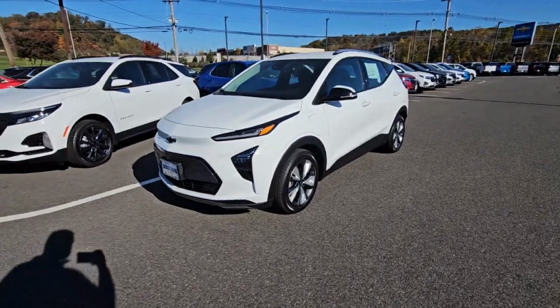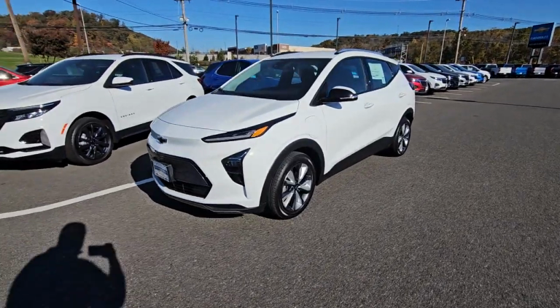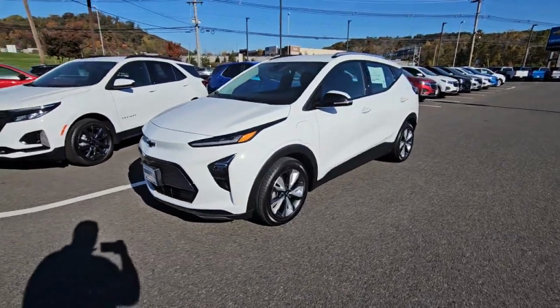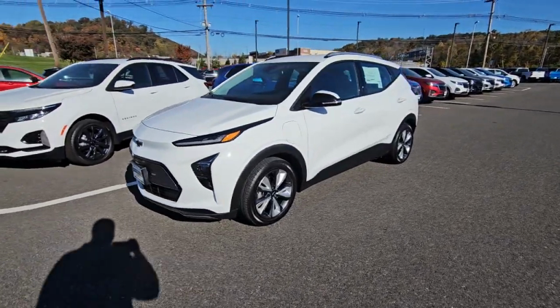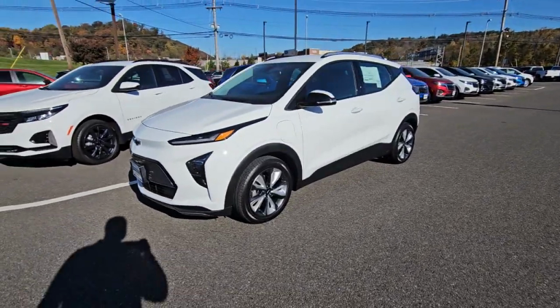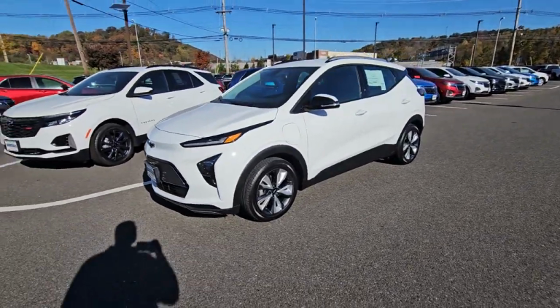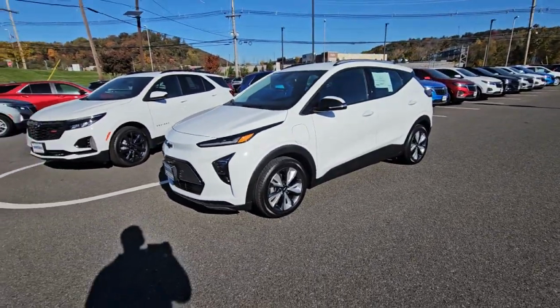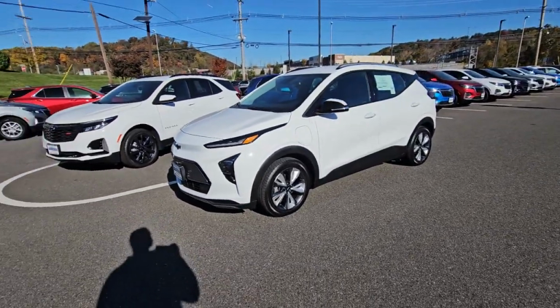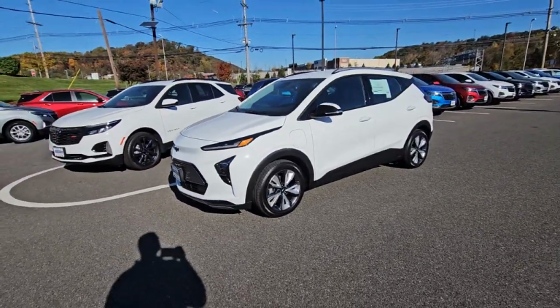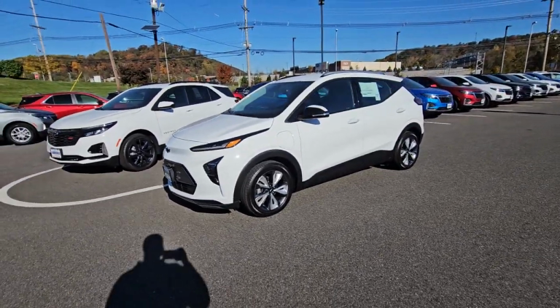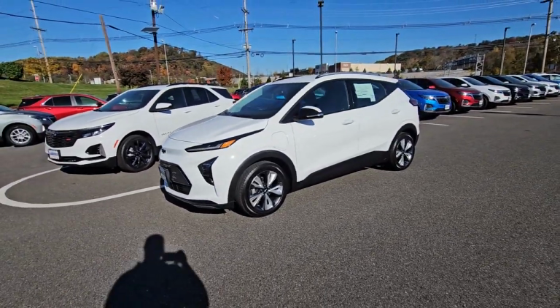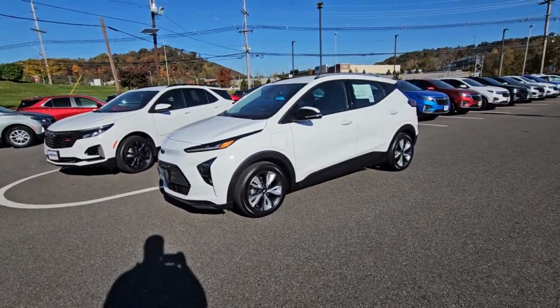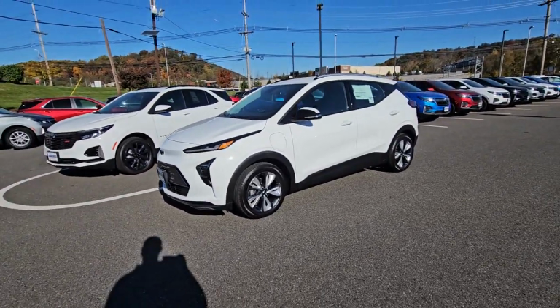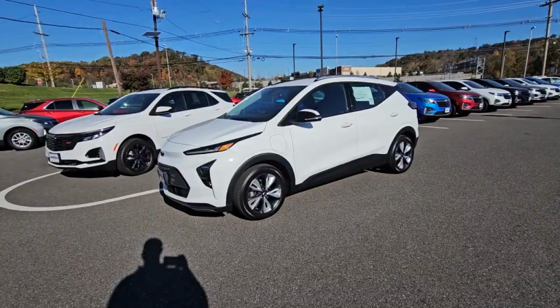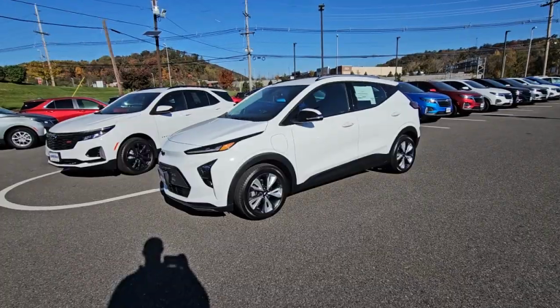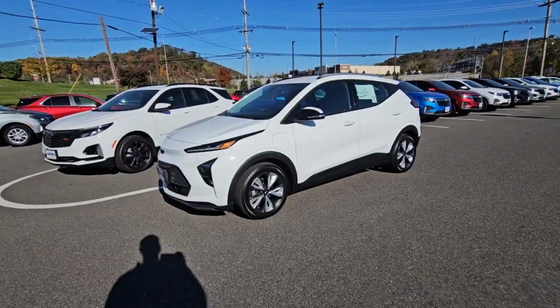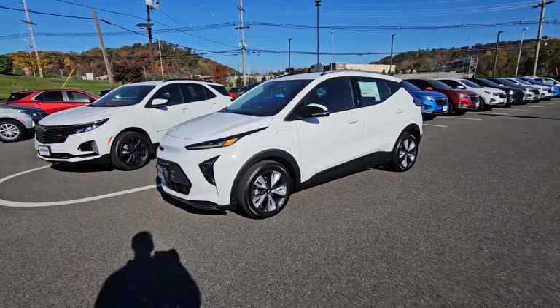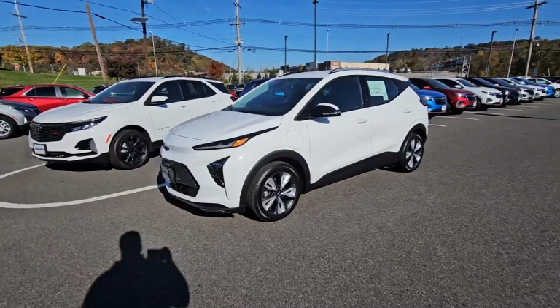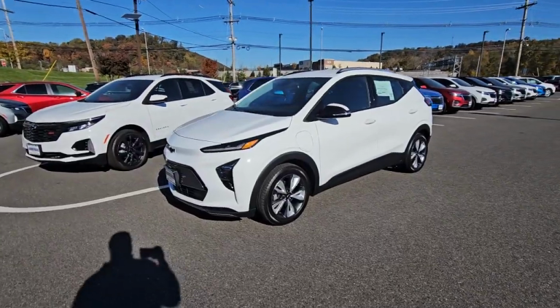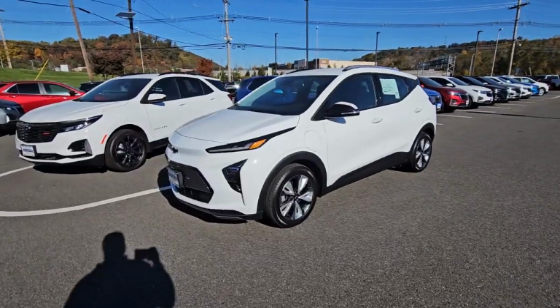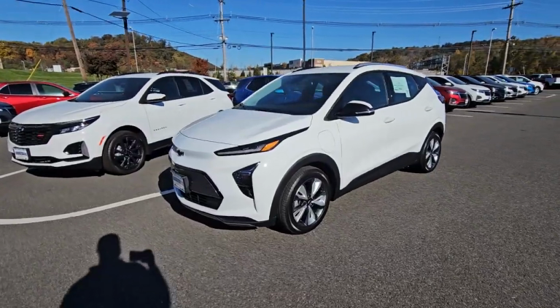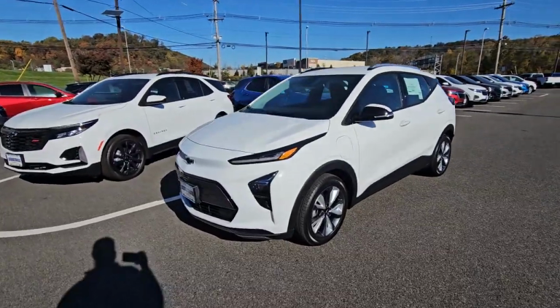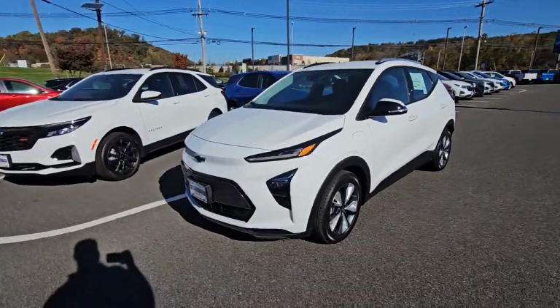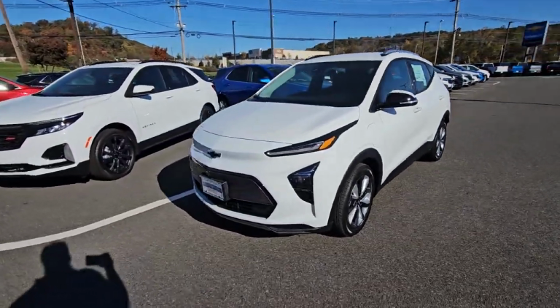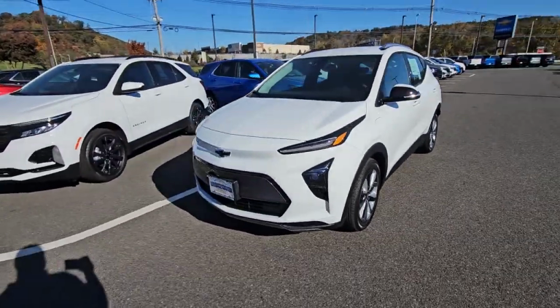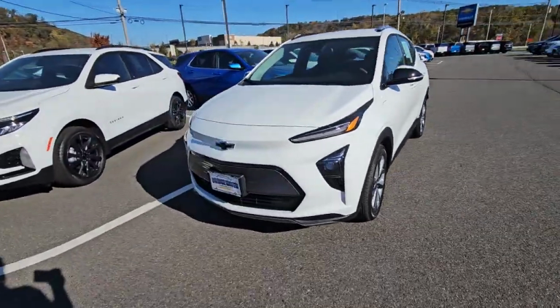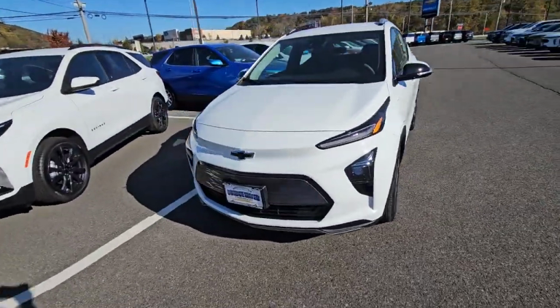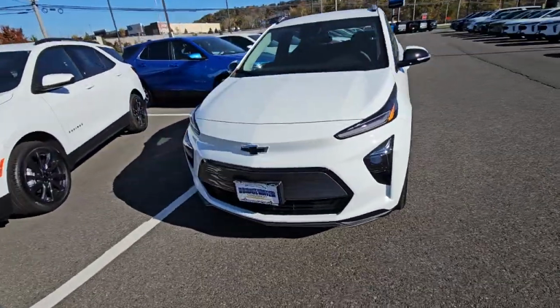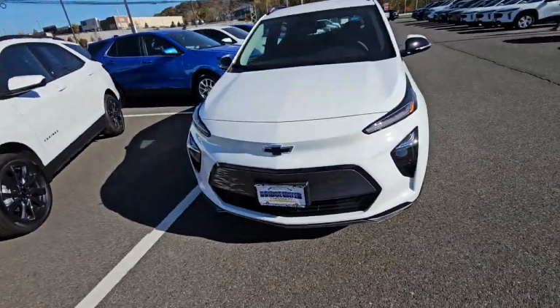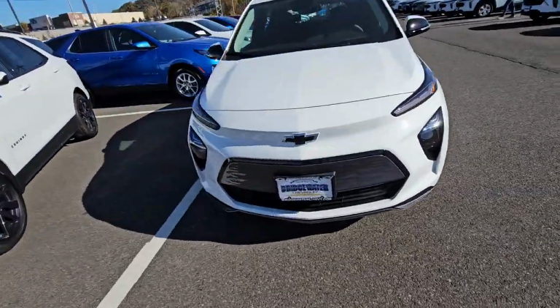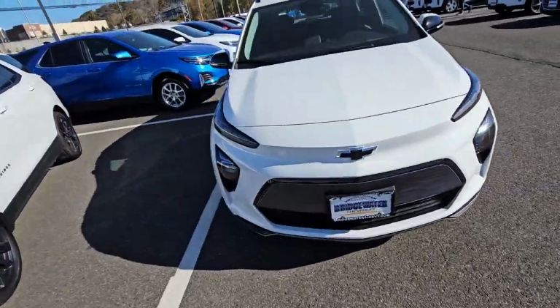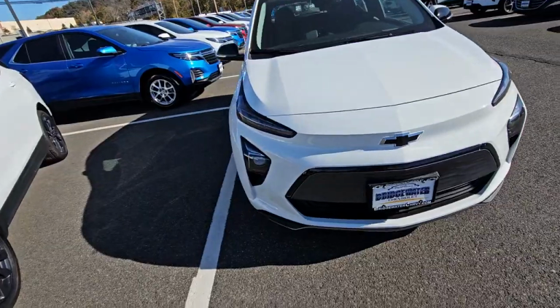Hi Joe Young, Saeed Nachvi here at Bridgewater Chevrolet. It was a pleasure speaking to you. Take a look, we have a Bolt EUV here. It's in white, it's the 2LT.